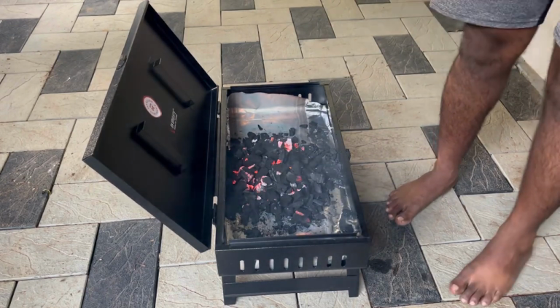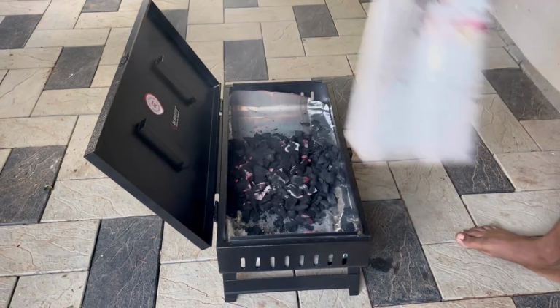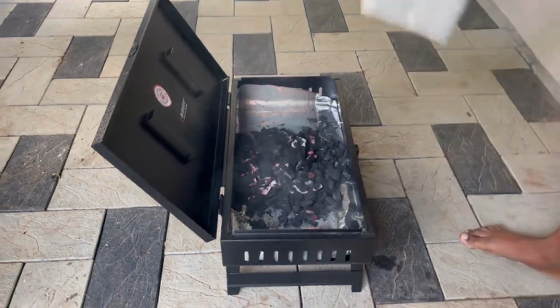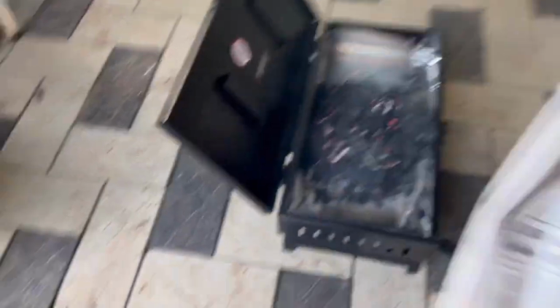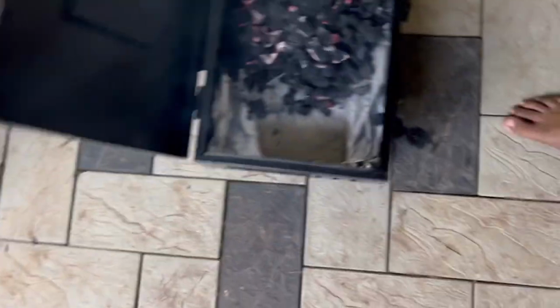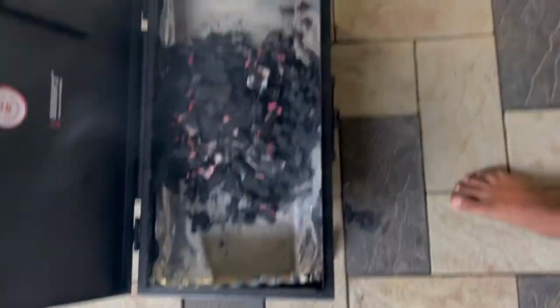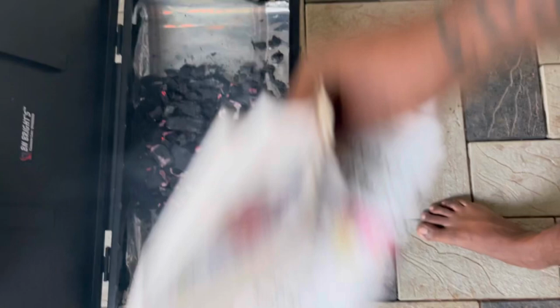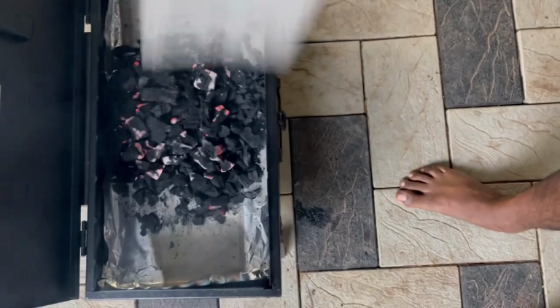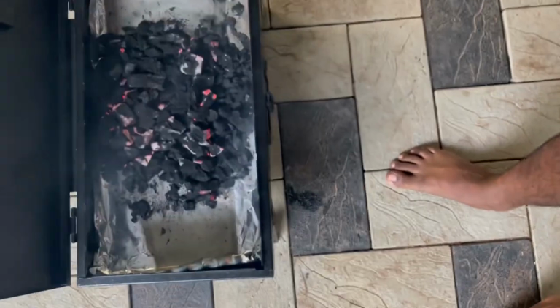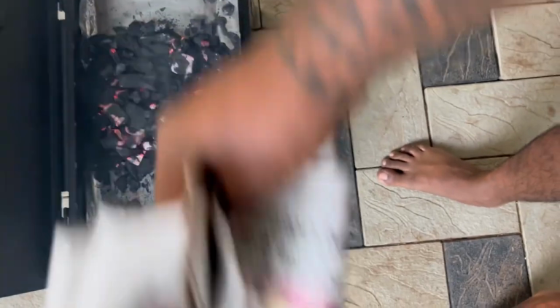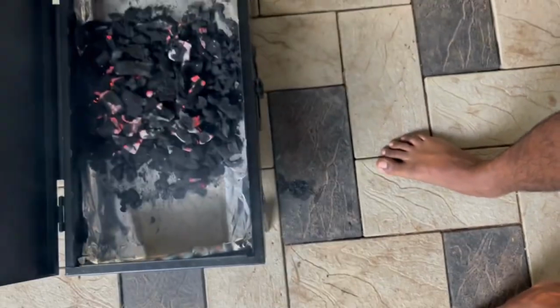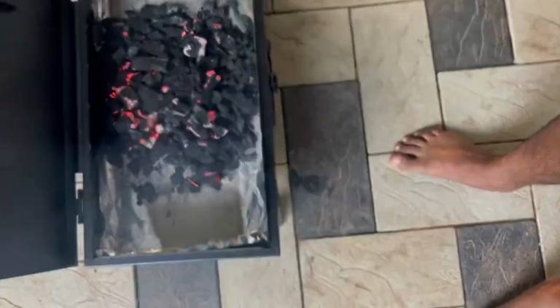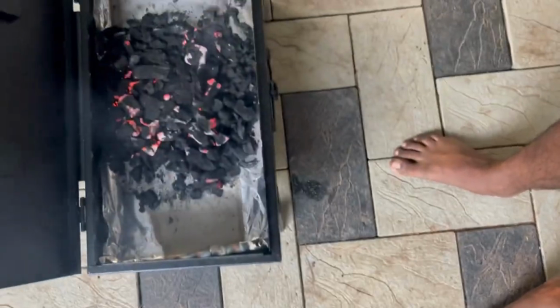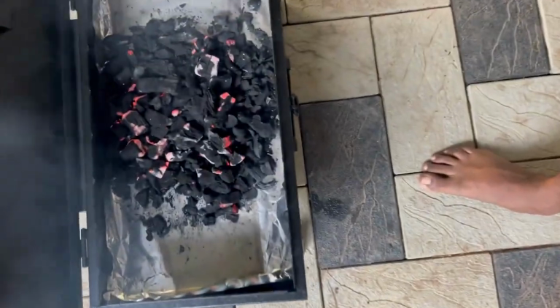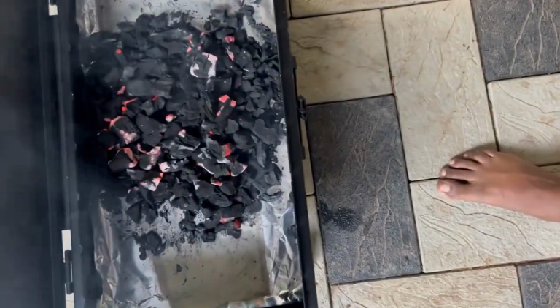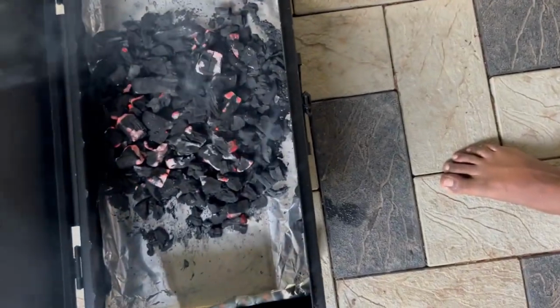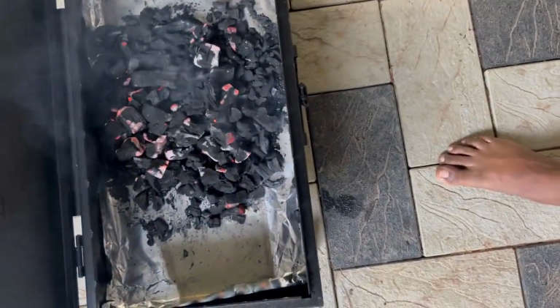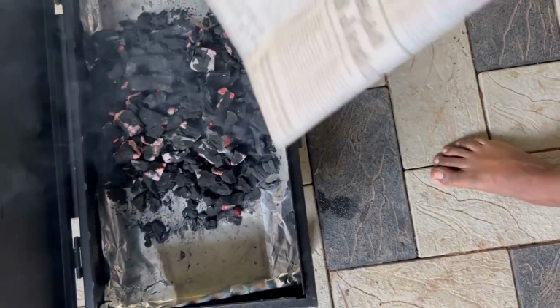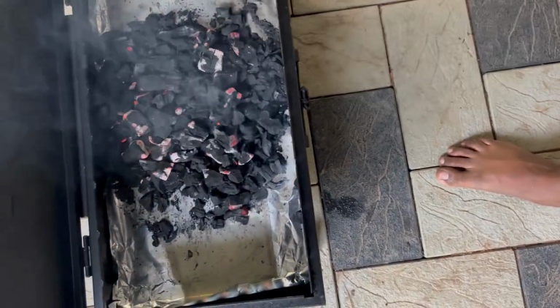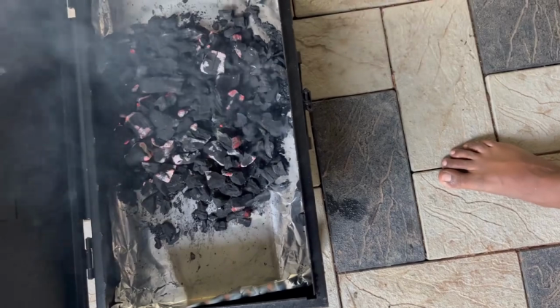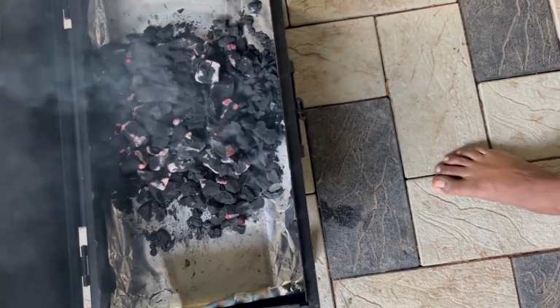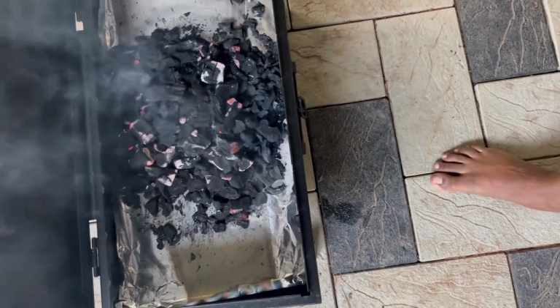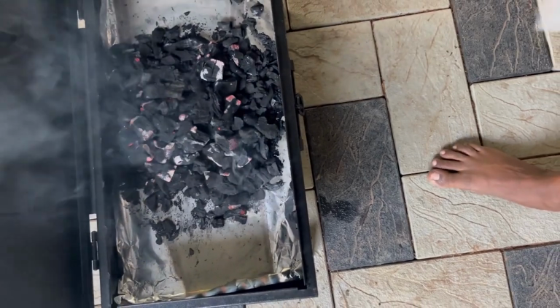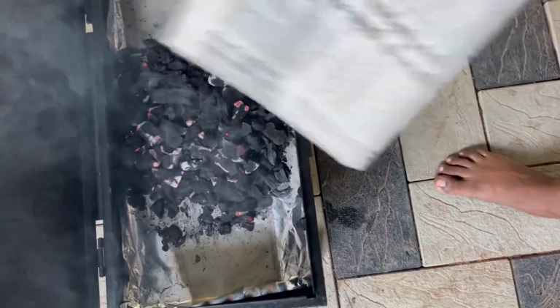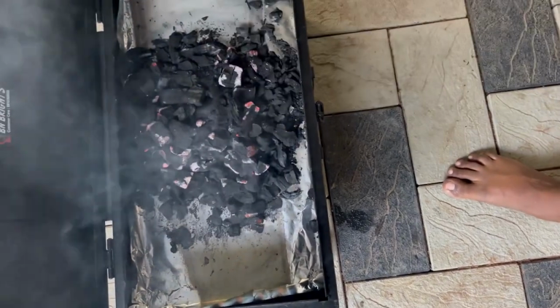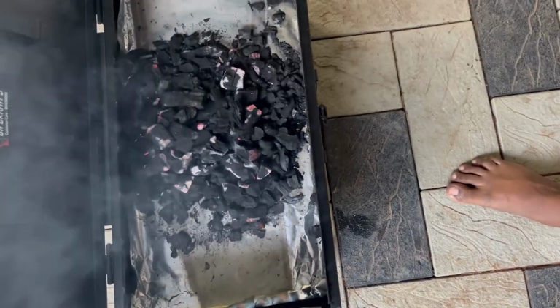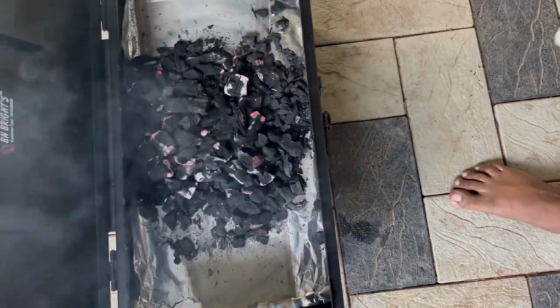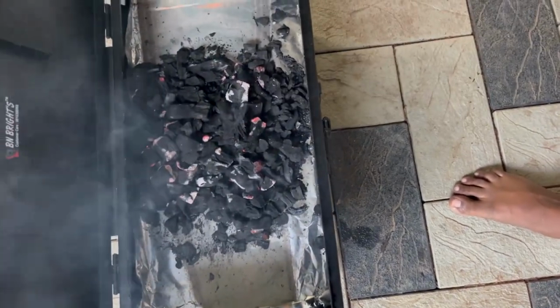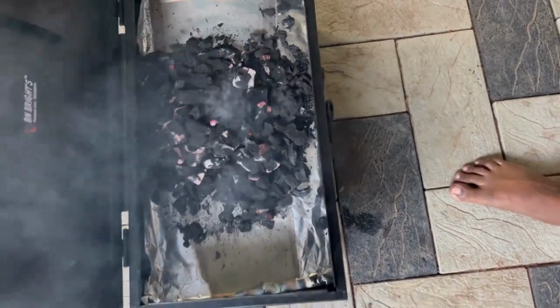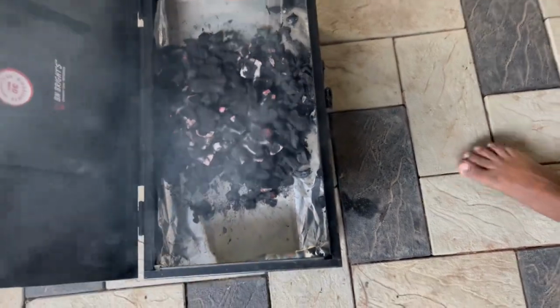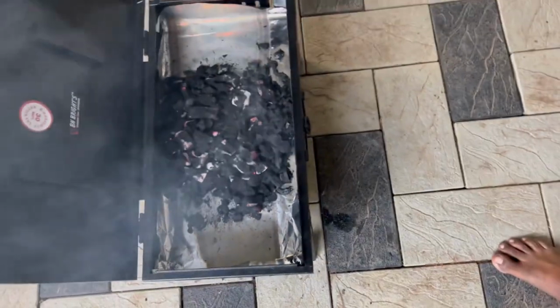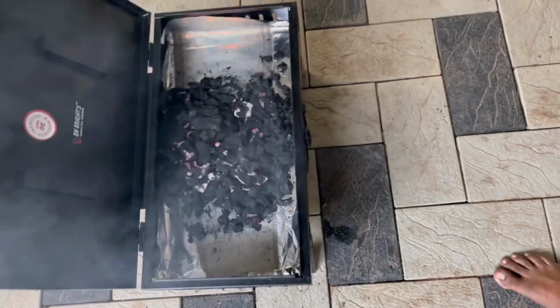As you can see, the coal is now hot. You can just place whatever you want on the barbecue. We are going to barbecue a few chicken pieces right now. Happy holidays!